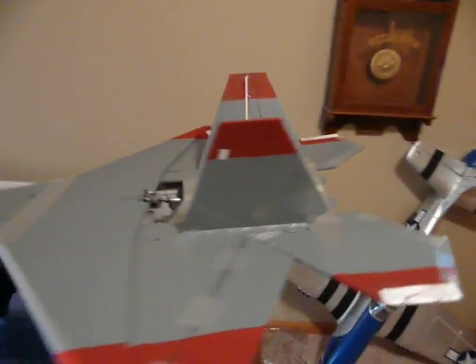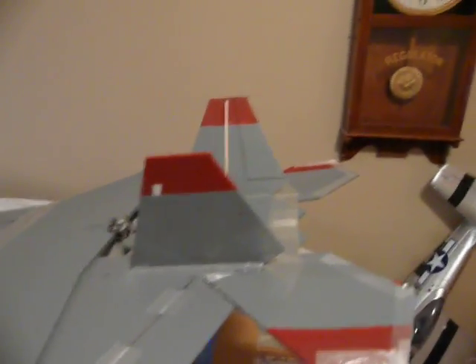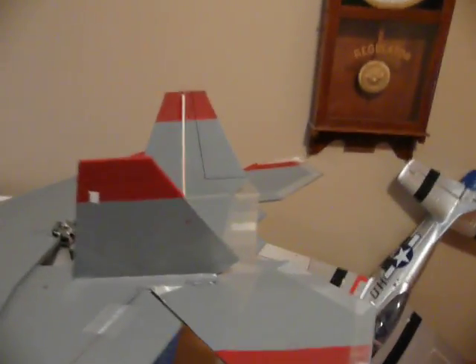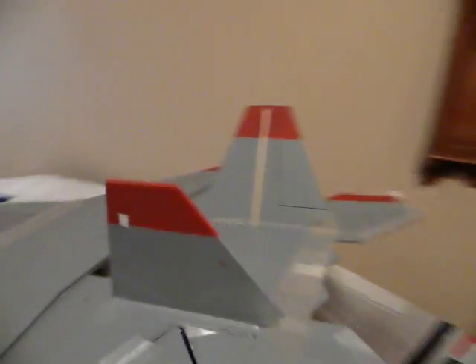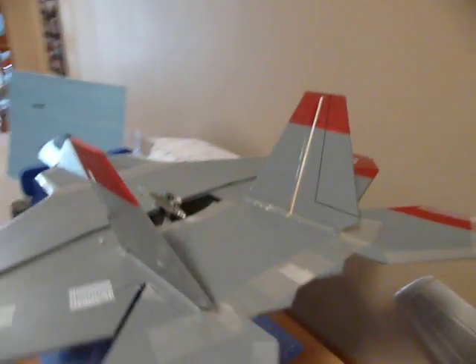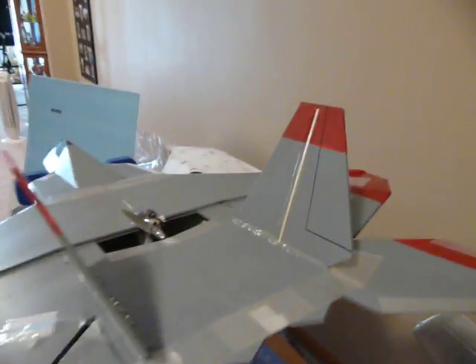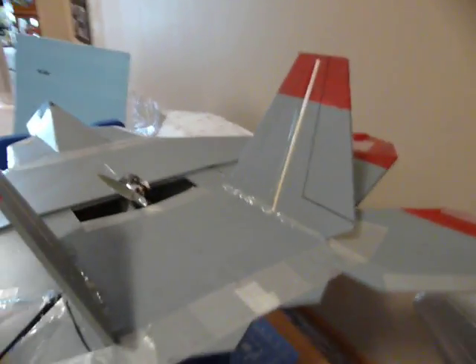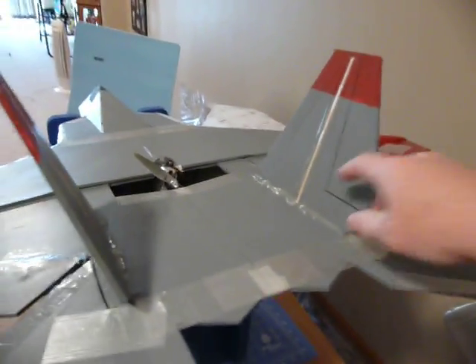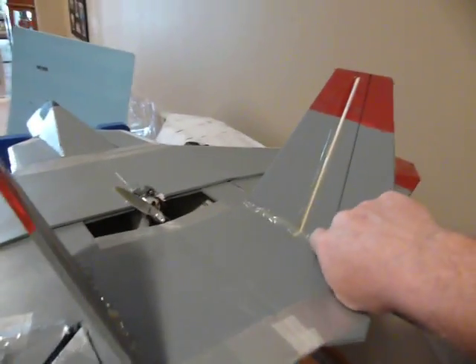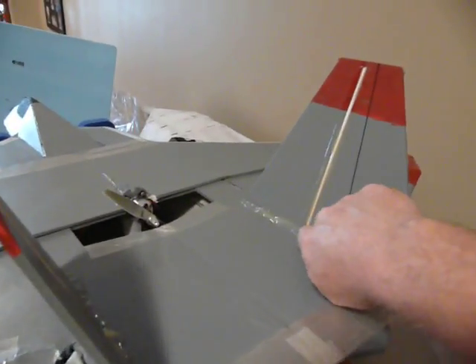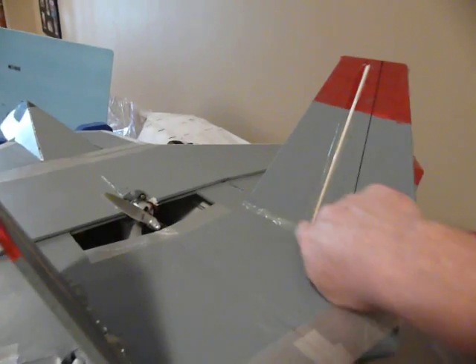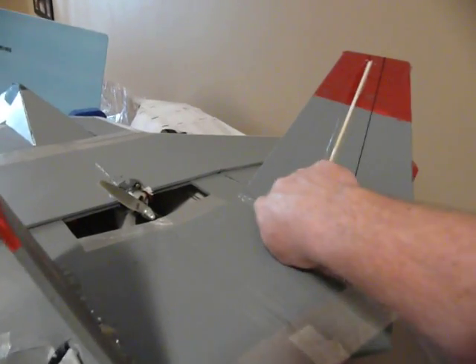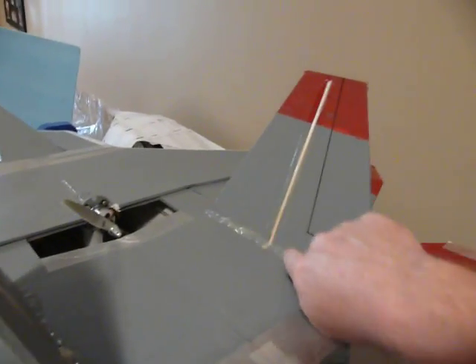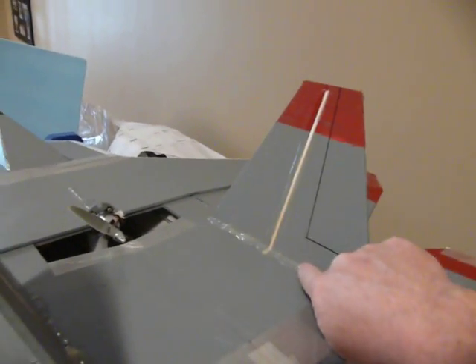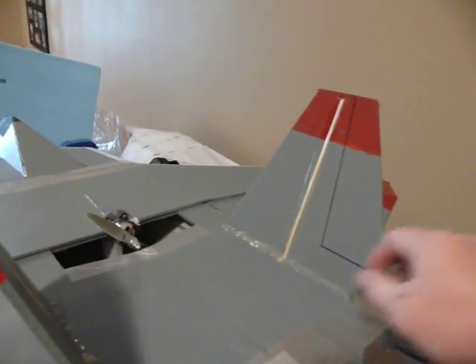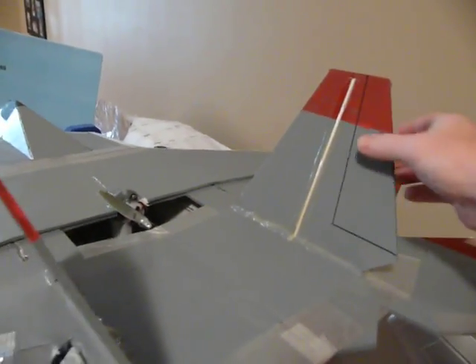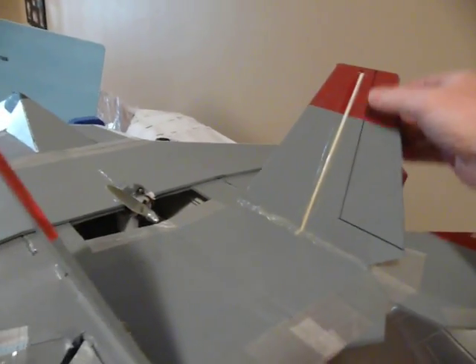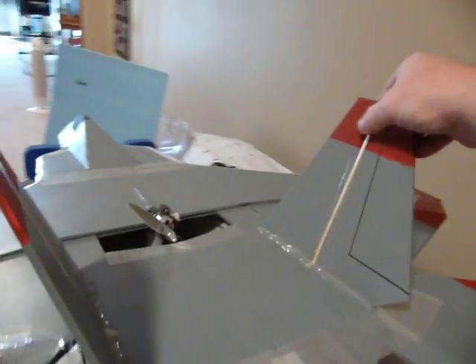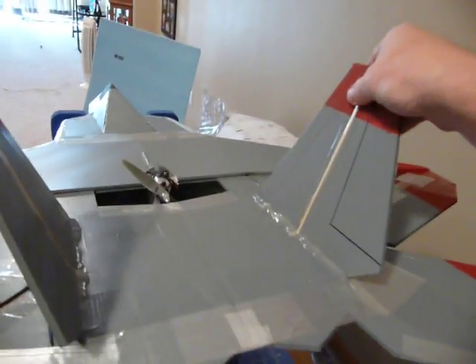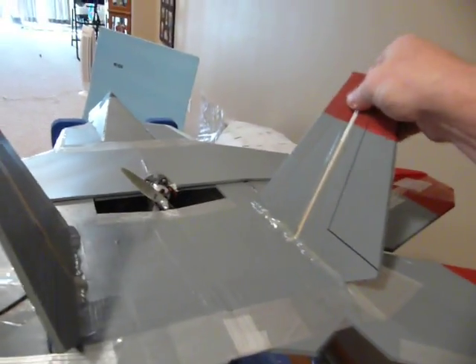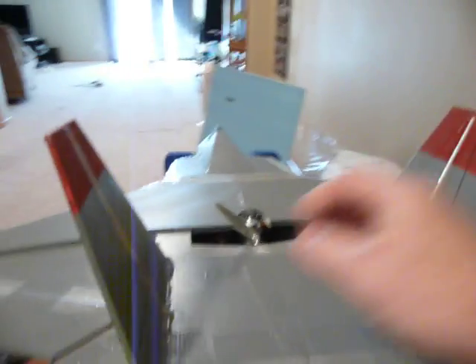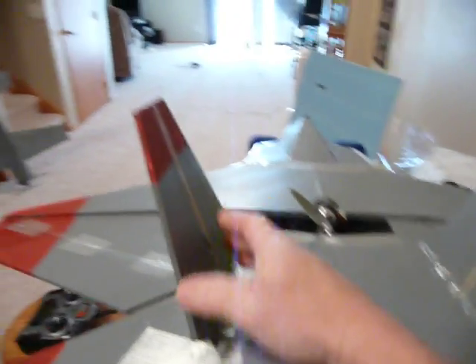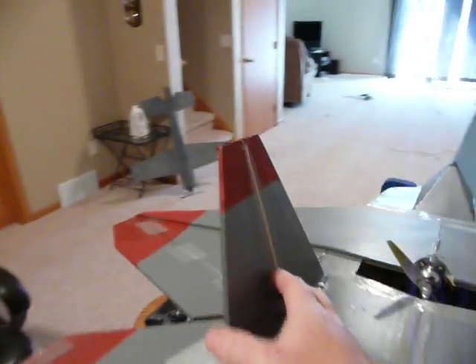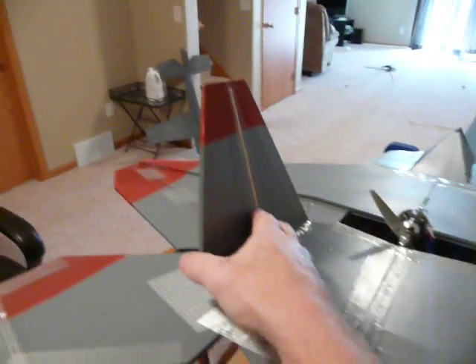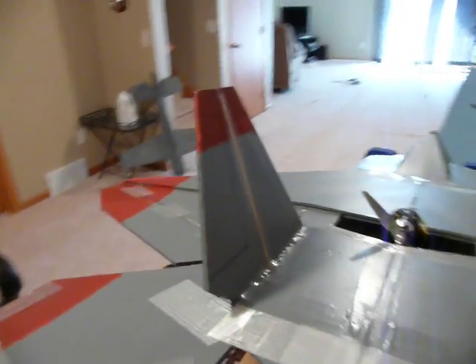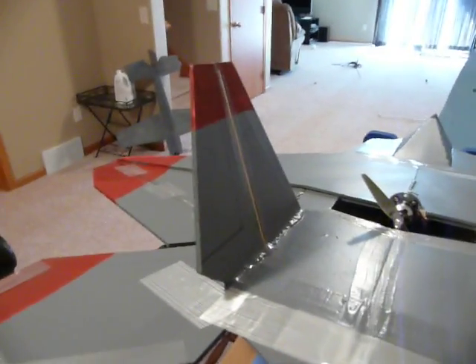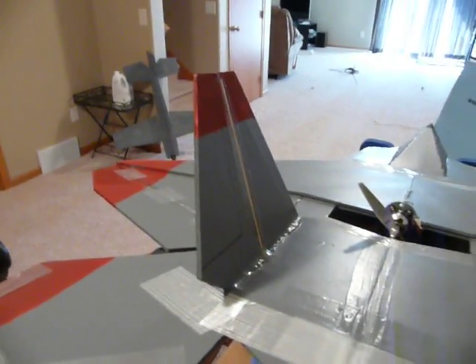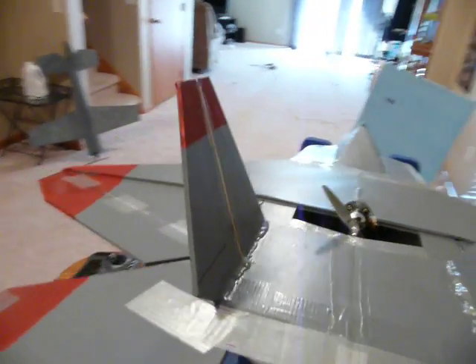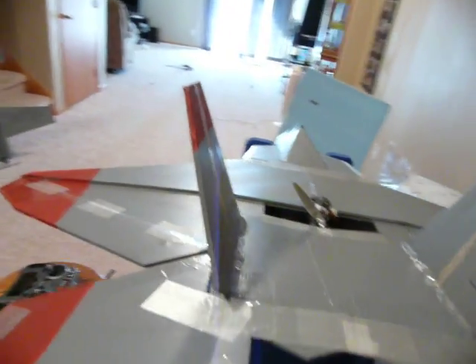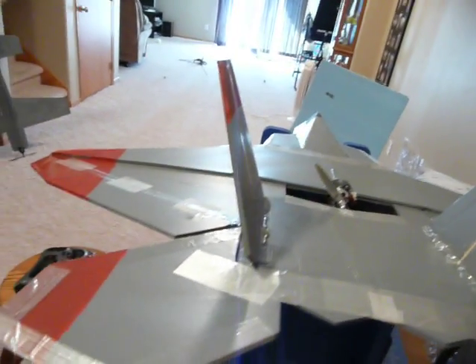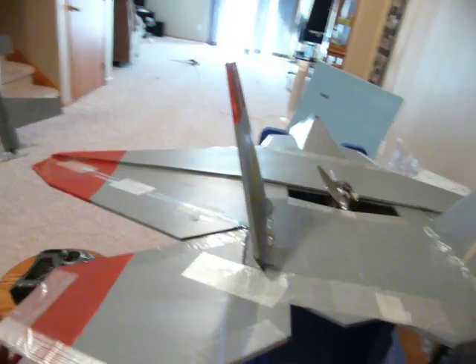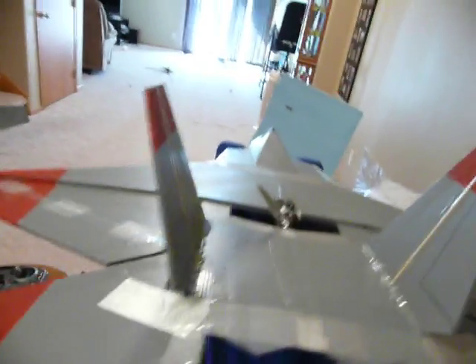After about the third flight, I noticed the vertical stabilizer was broken right there, so I added these dowel rods, epoxied those in place. That took care of that problem.